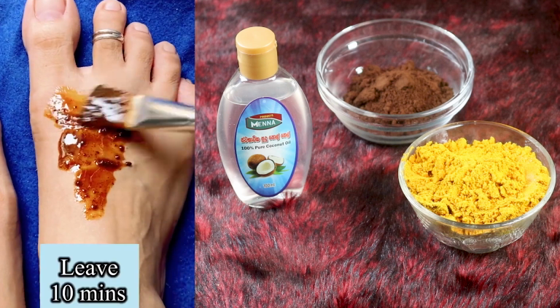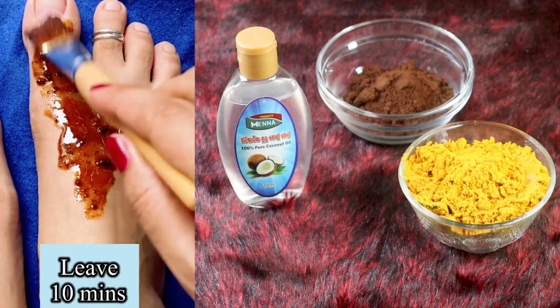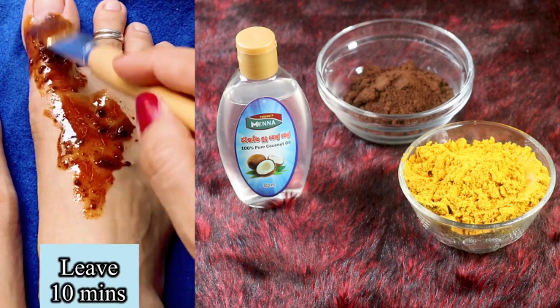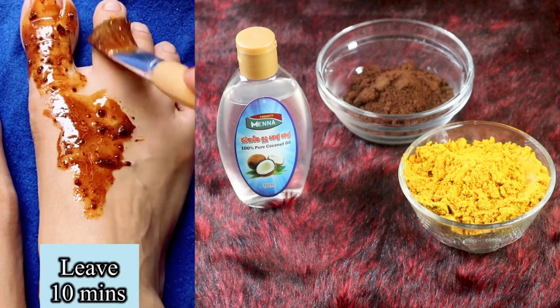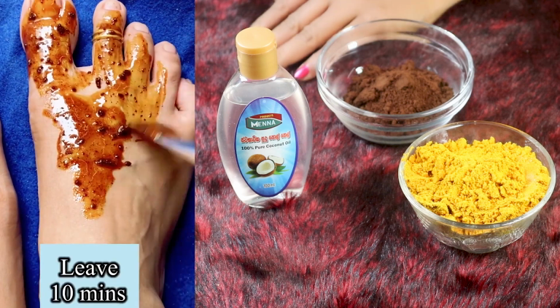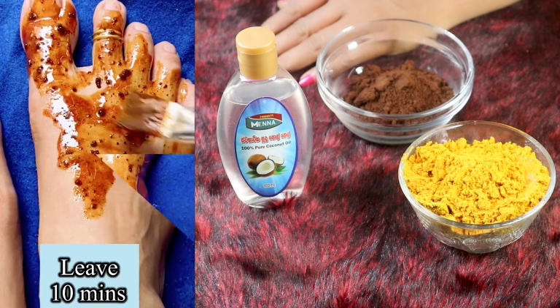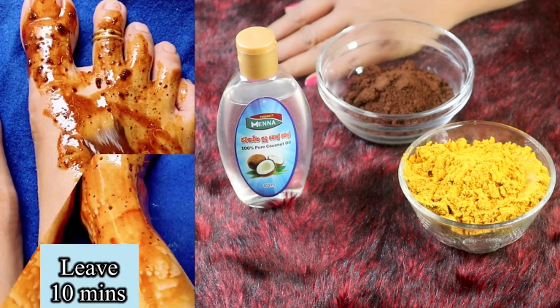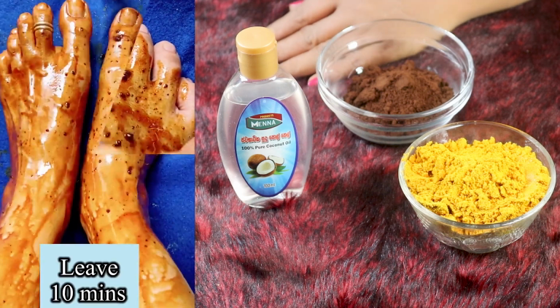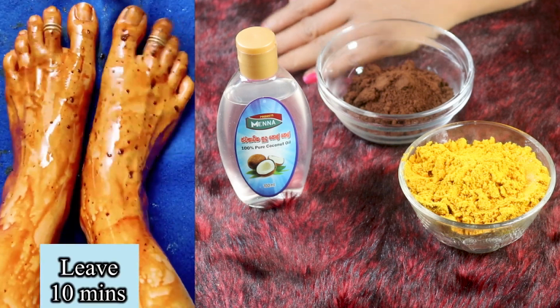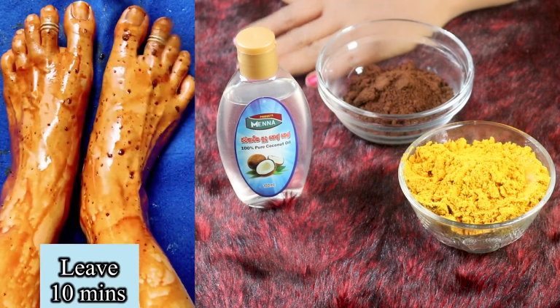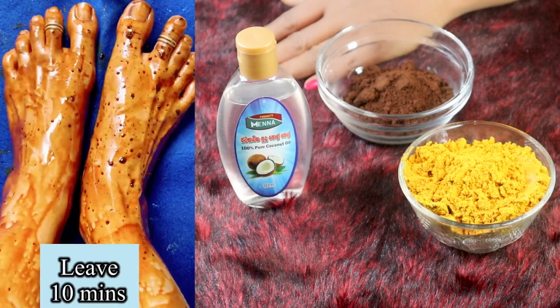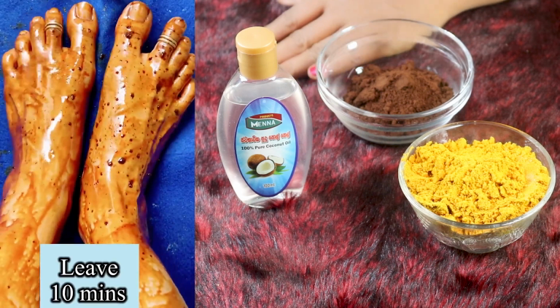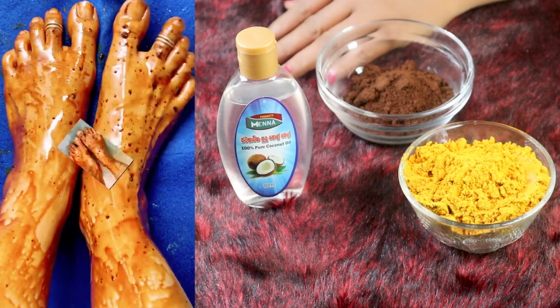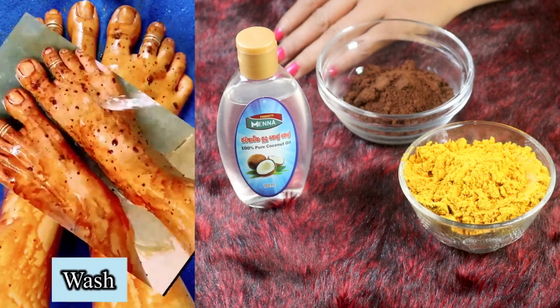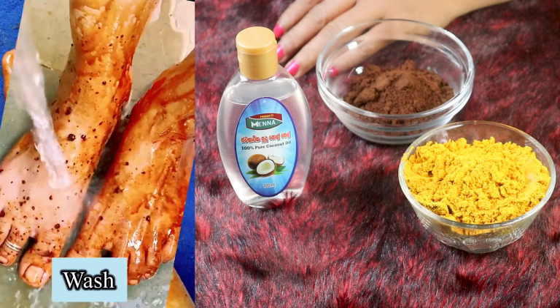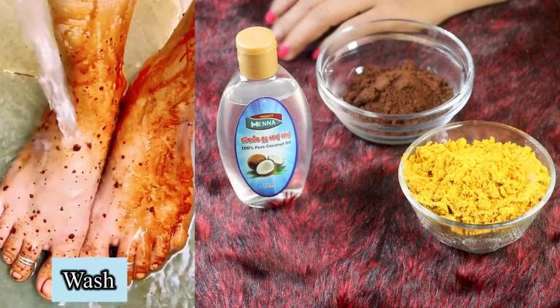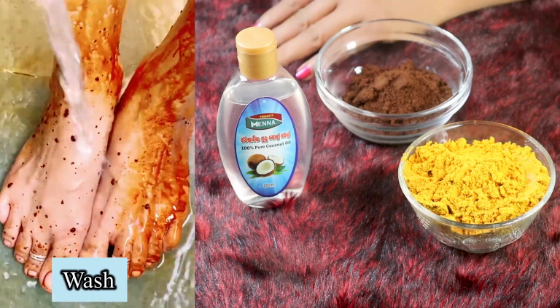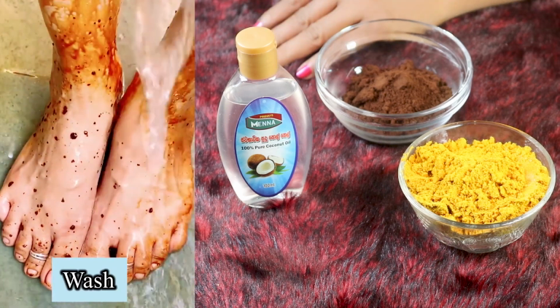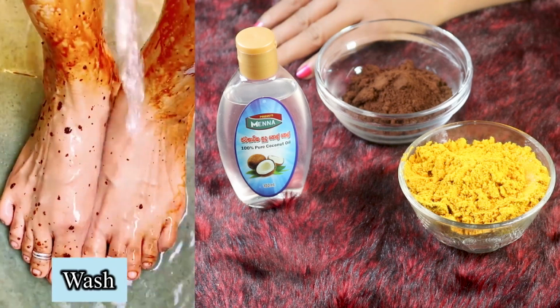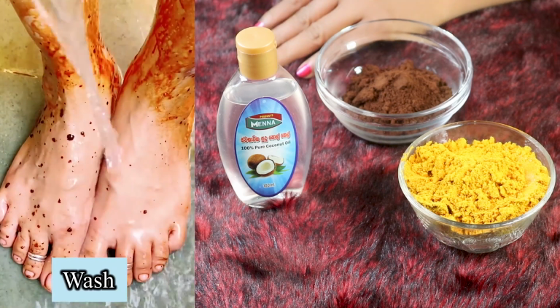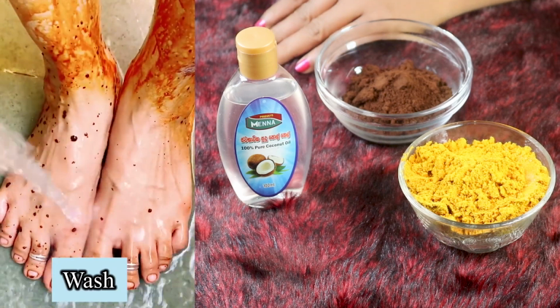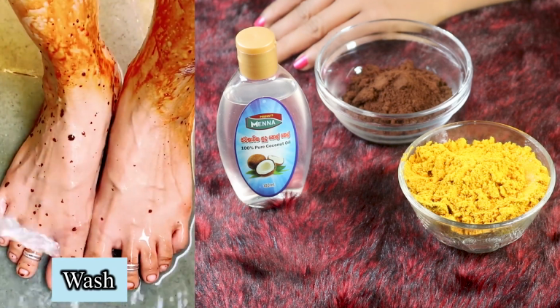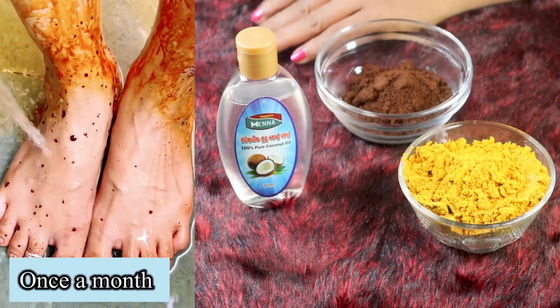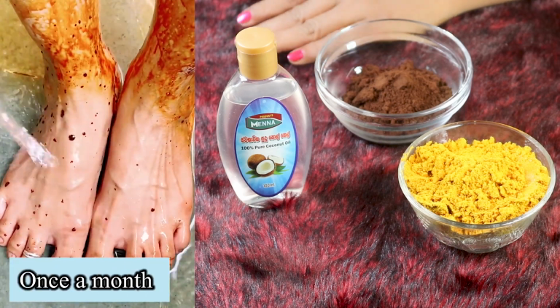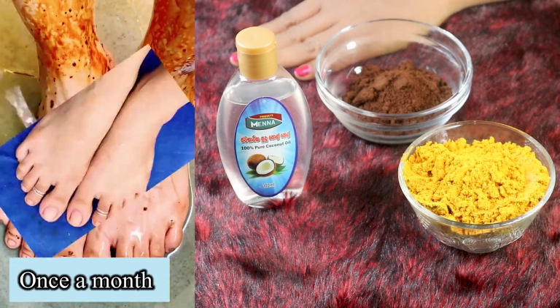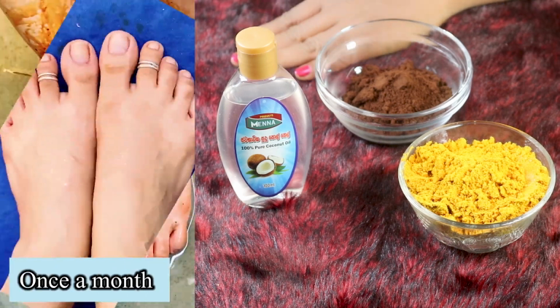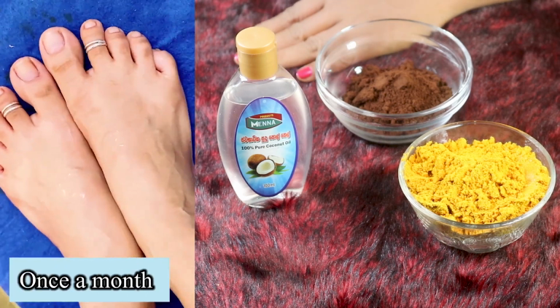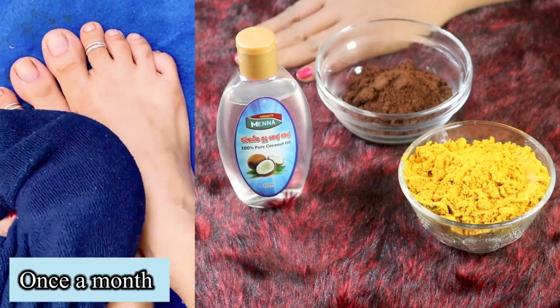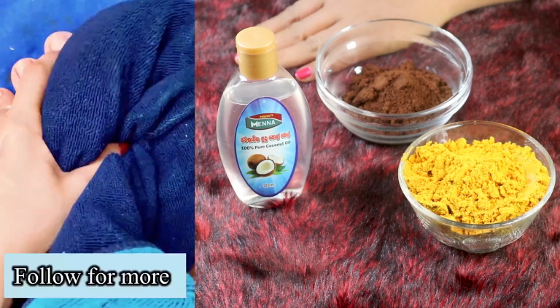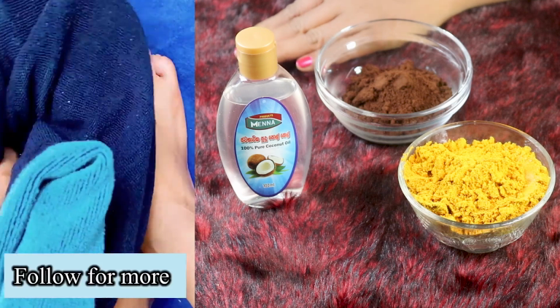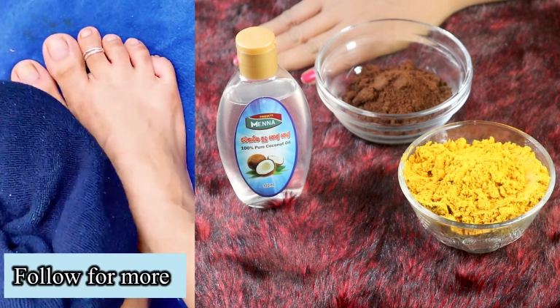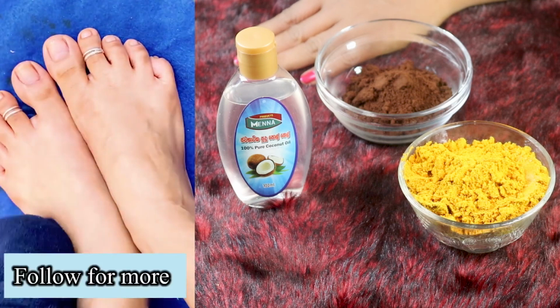Hi everyone, welcome to the channel of the iBond. We are going to take care of the treatment of the iBond.